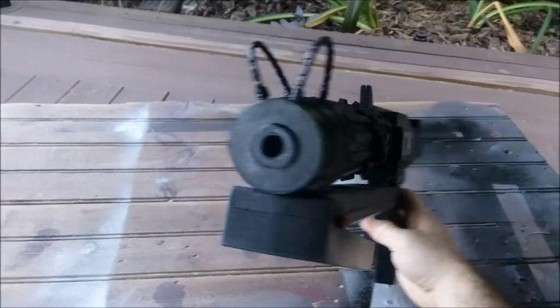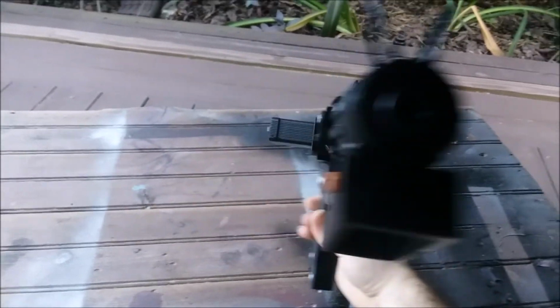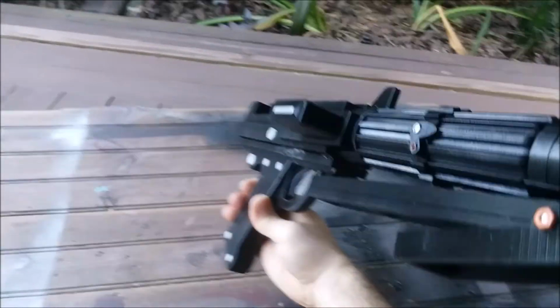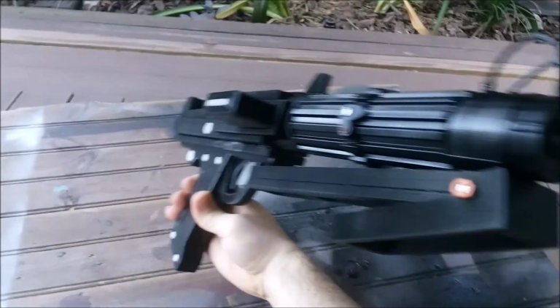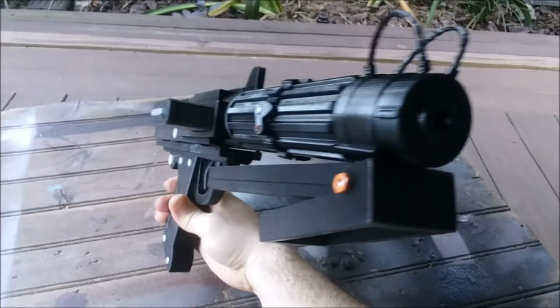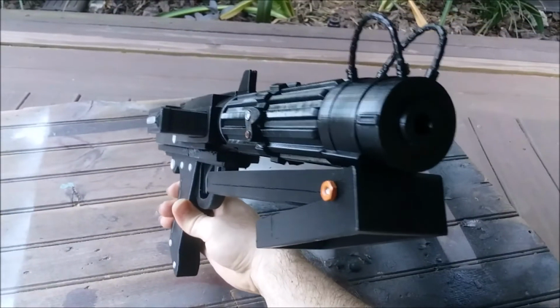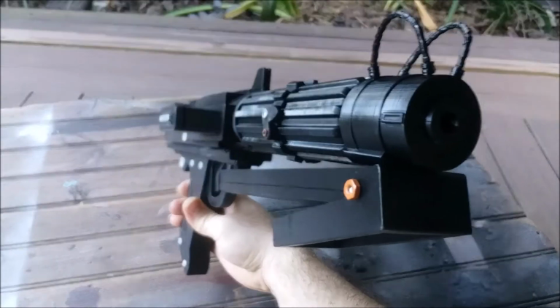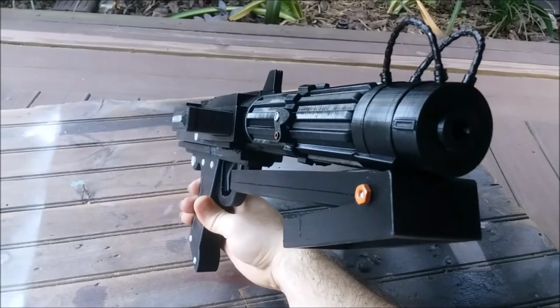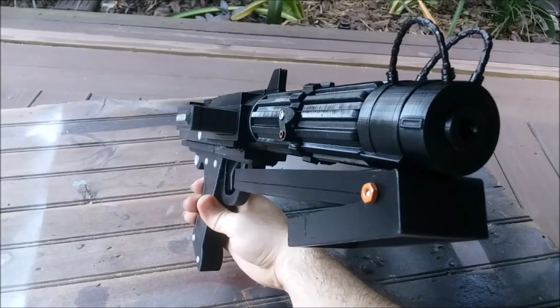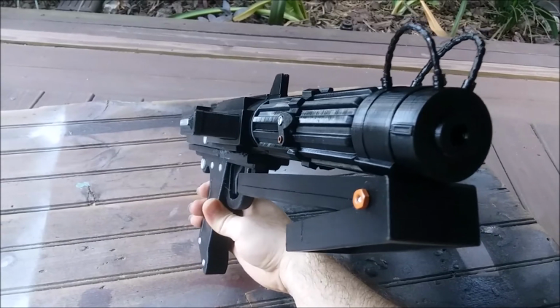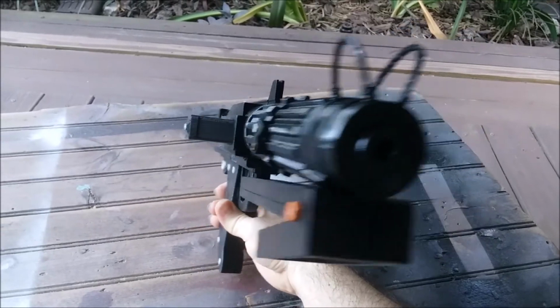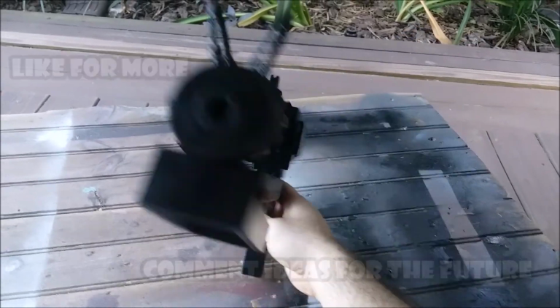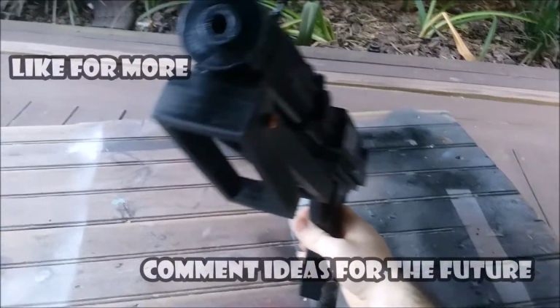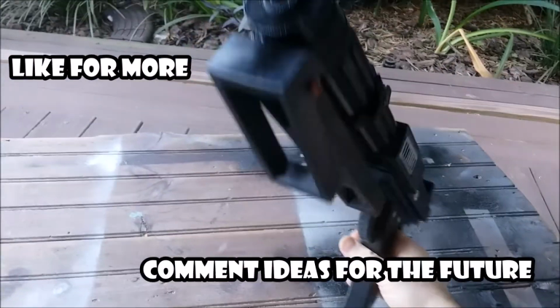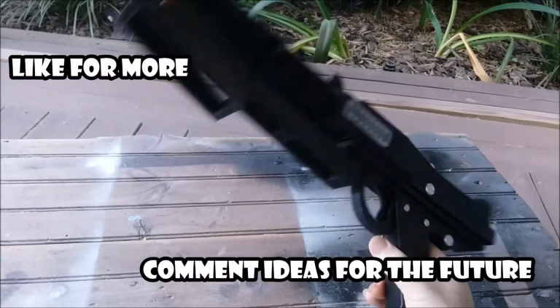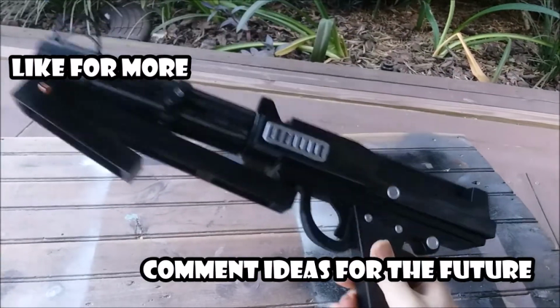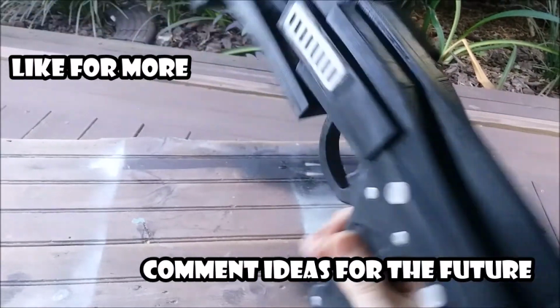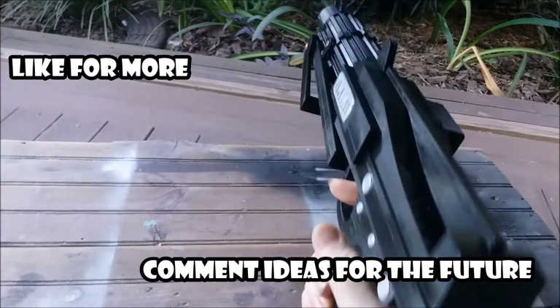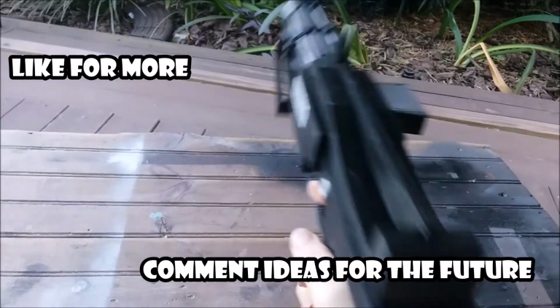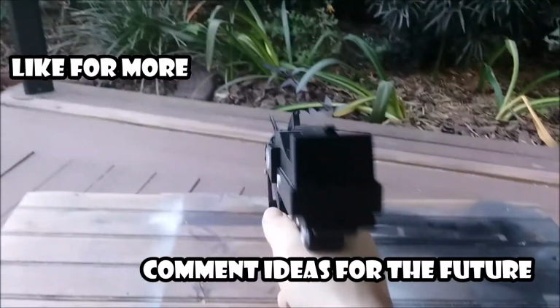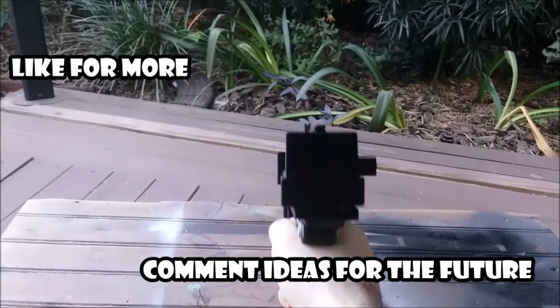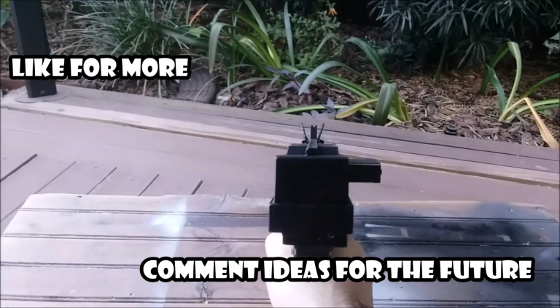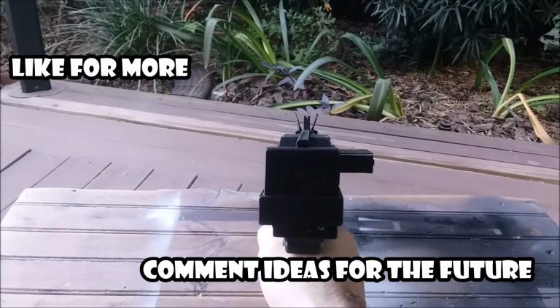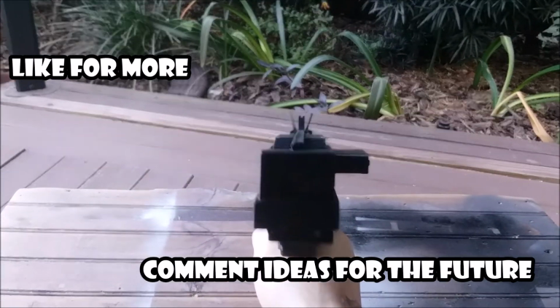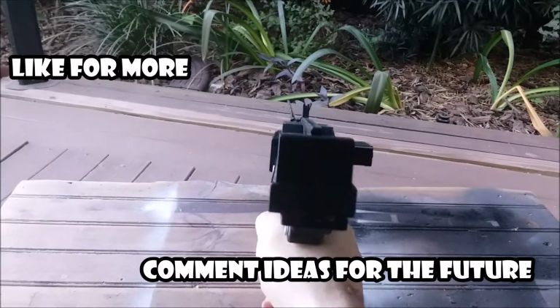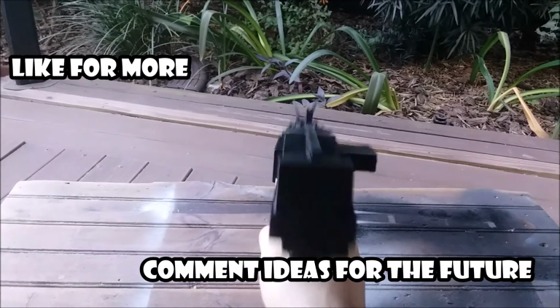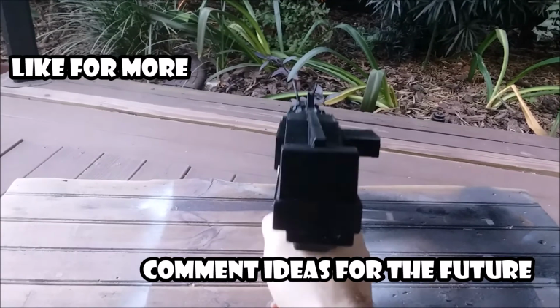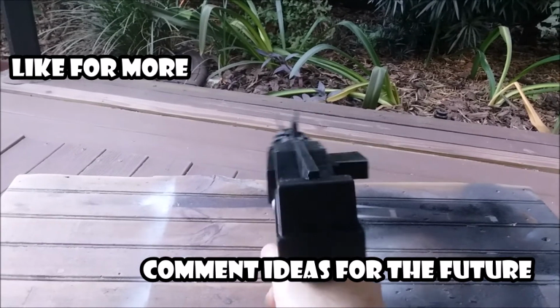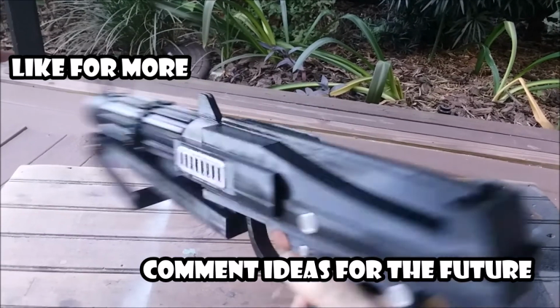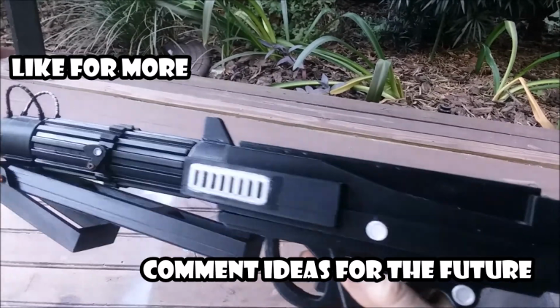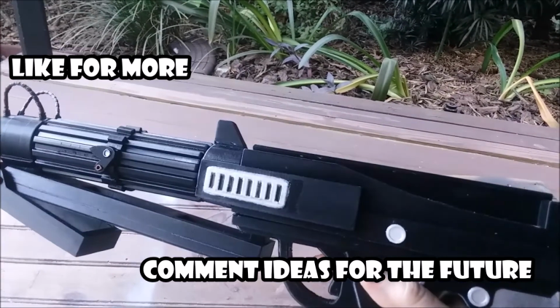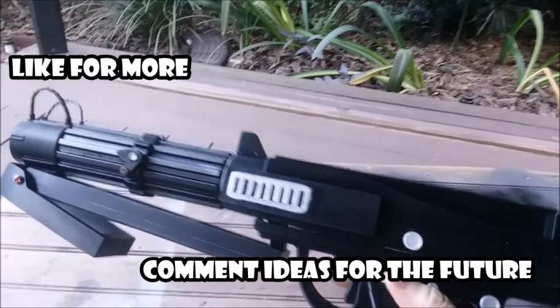If you'd like to see more printable props, like the video to let me know, and if you have any ideas for future props, feel free to leave them in the comments. Thanks for watching.